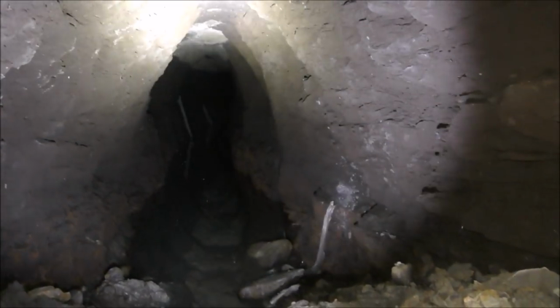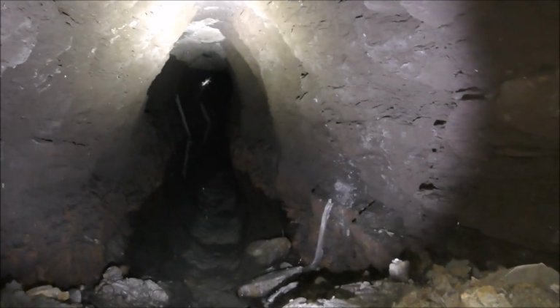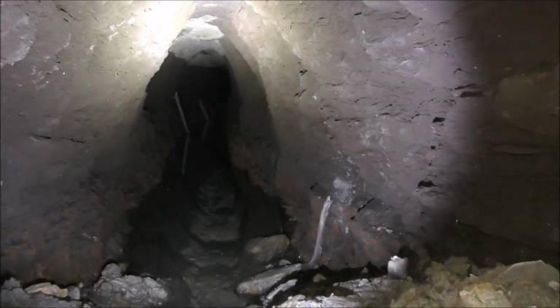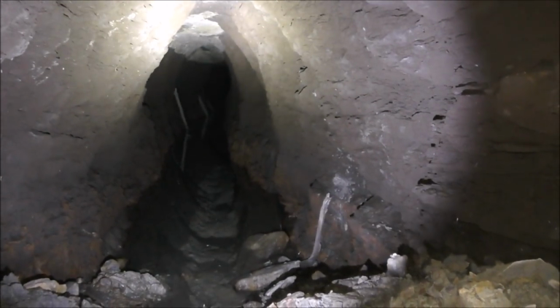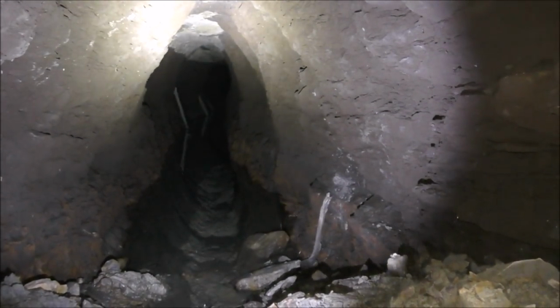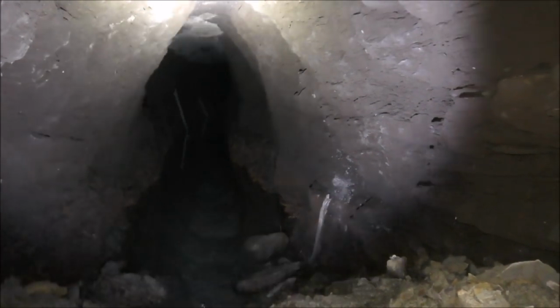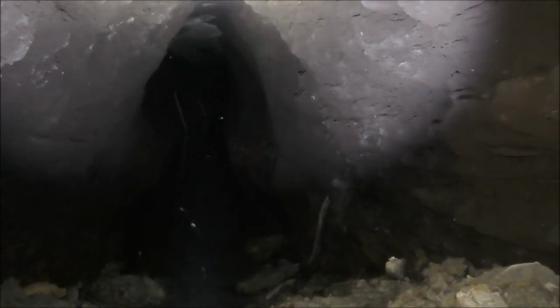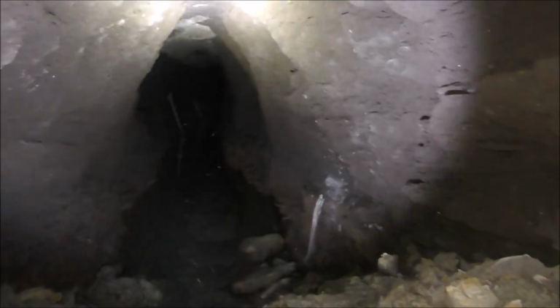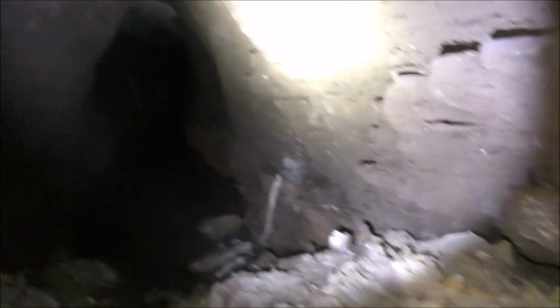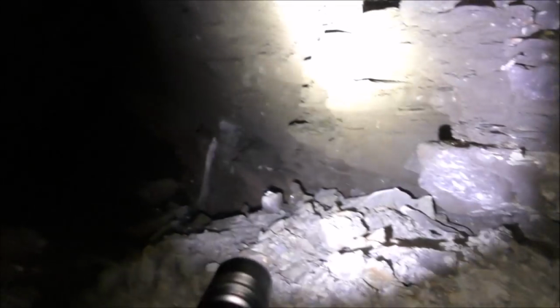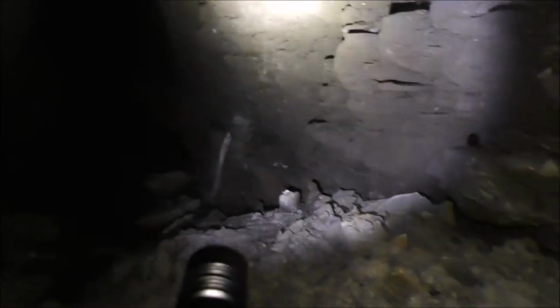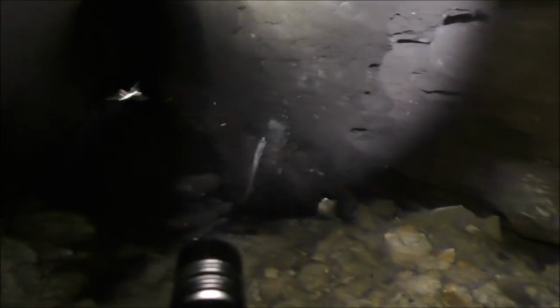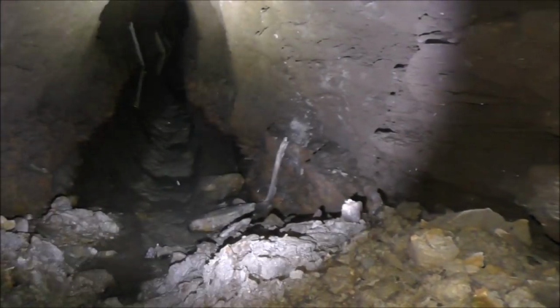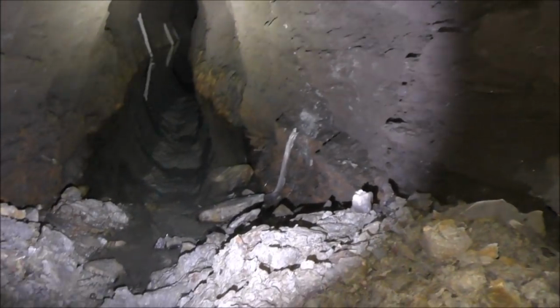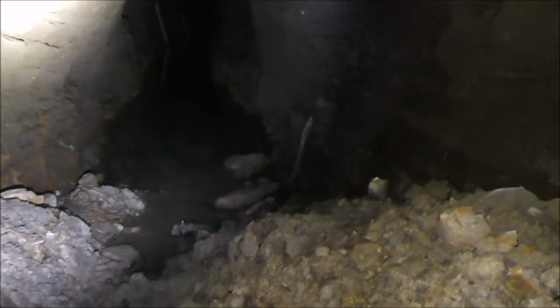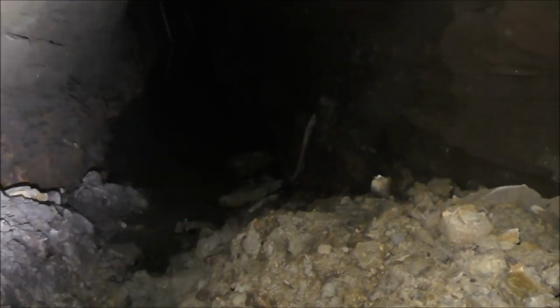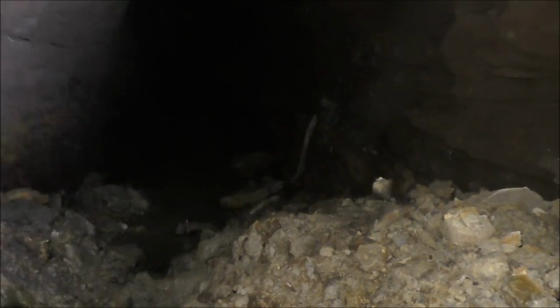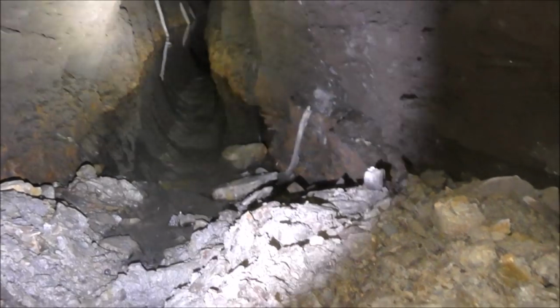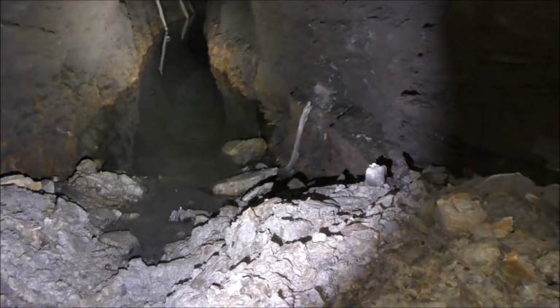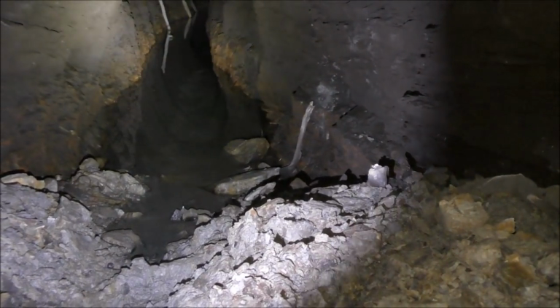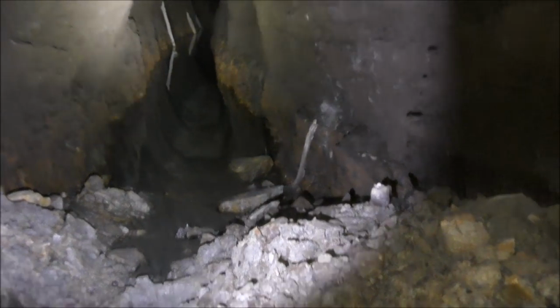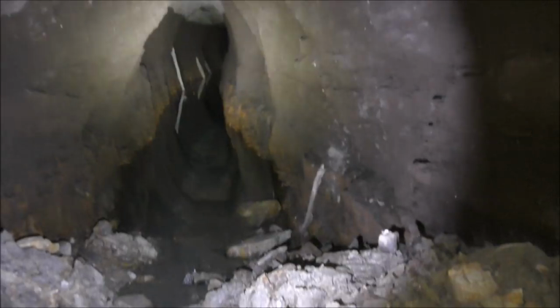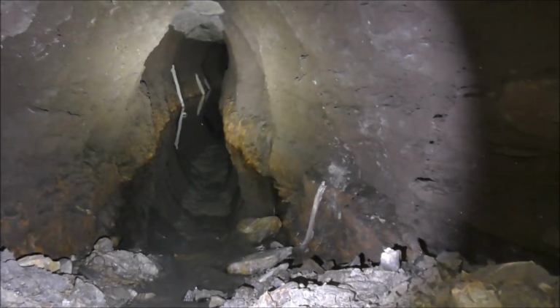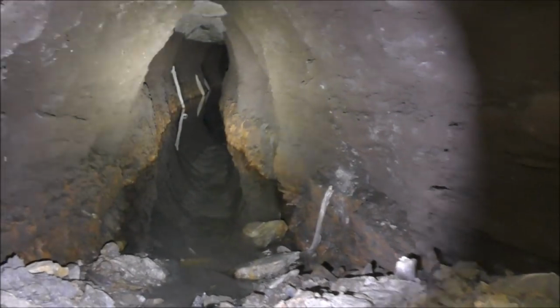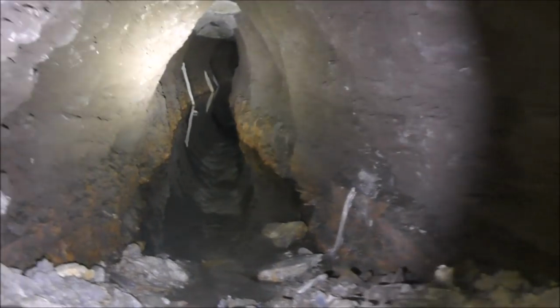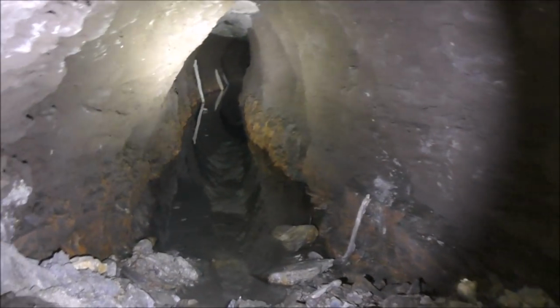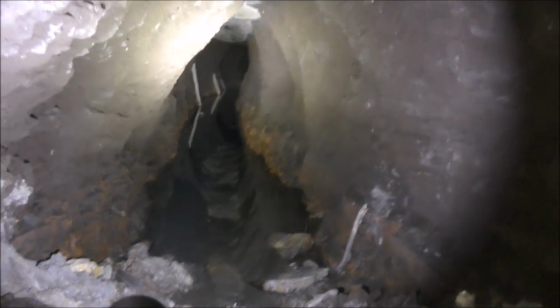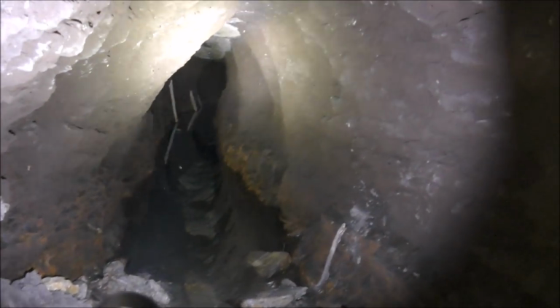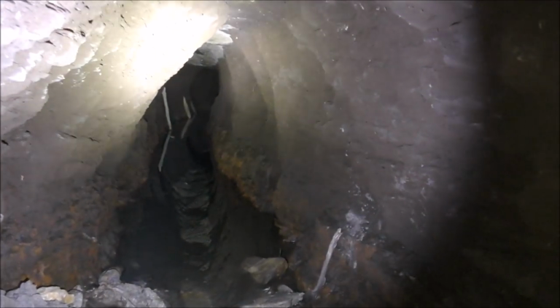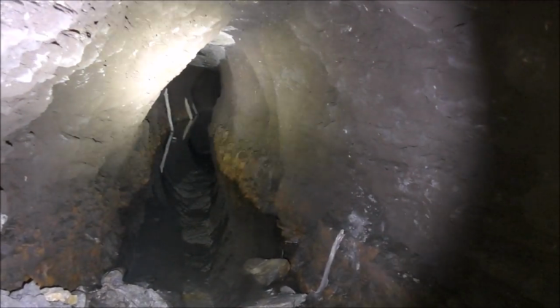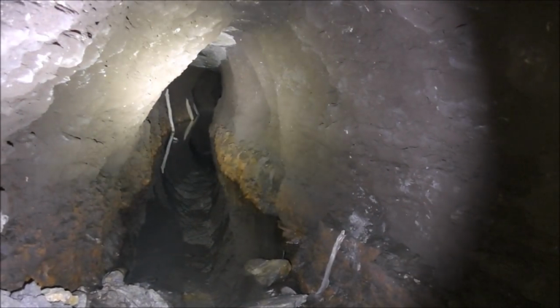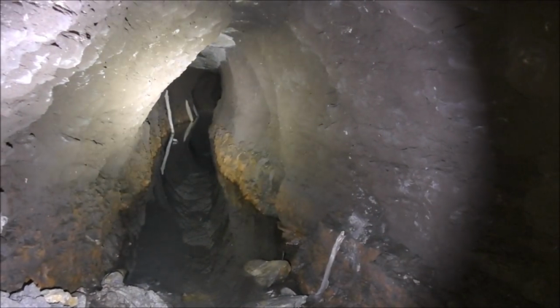I think the roof of this actually looks like bedrock. This is where they've been hacking through the shale to get to the coal. God, you'd be absolutely insane to go up there.